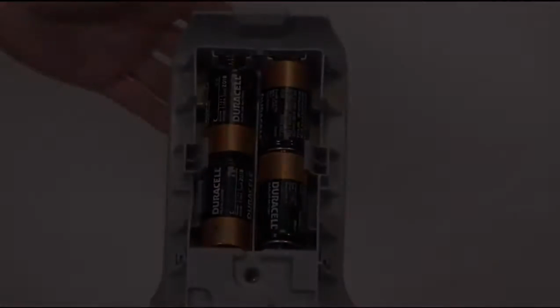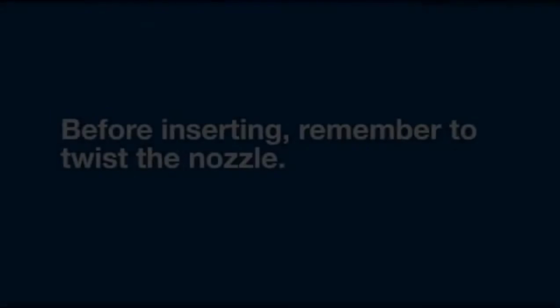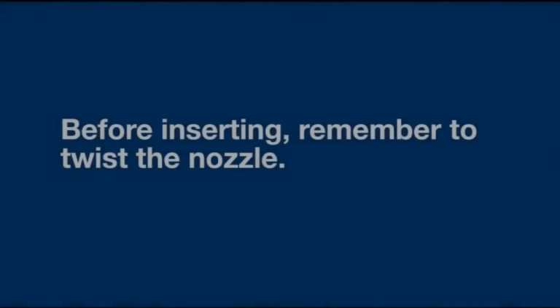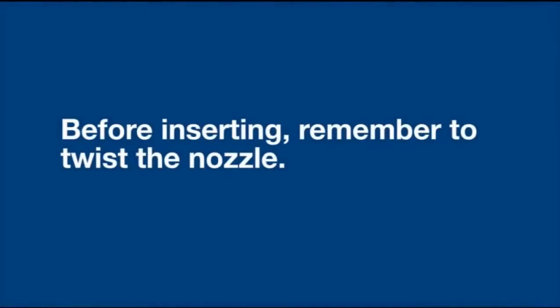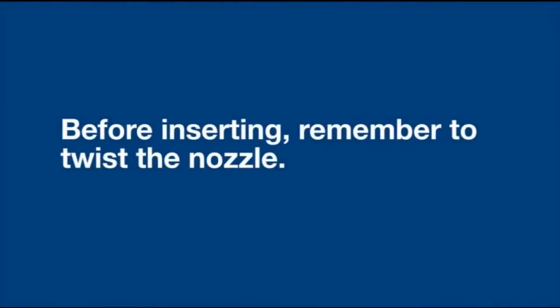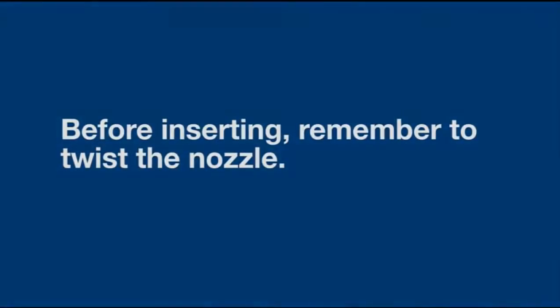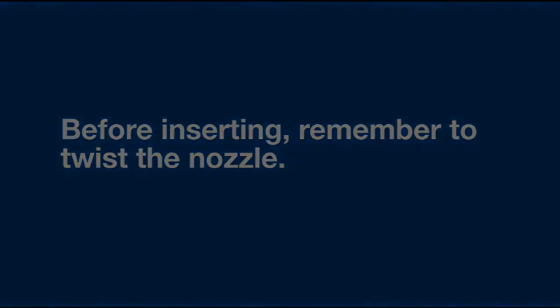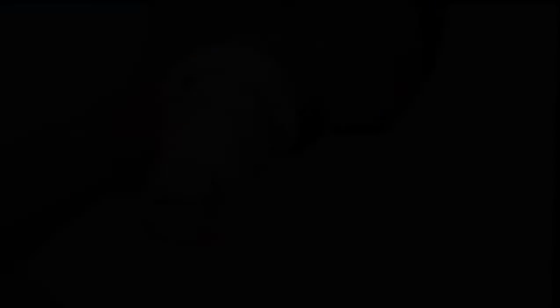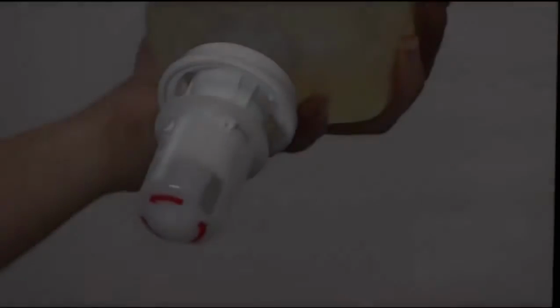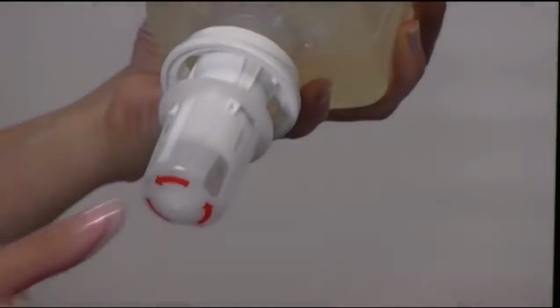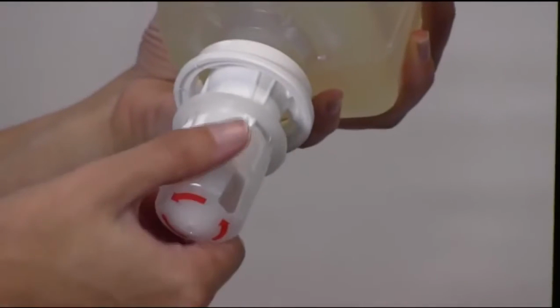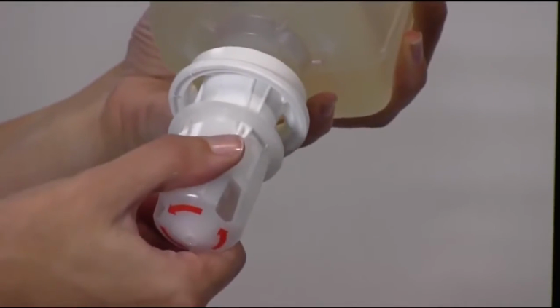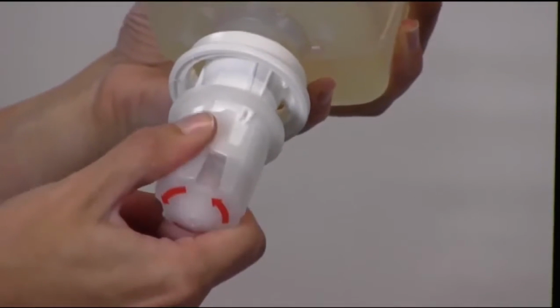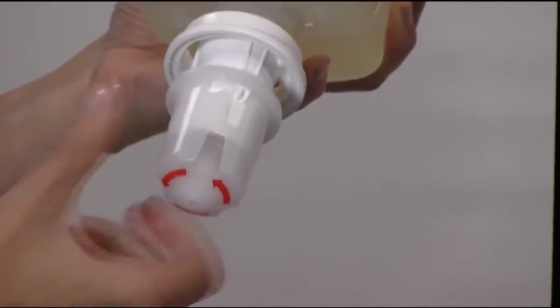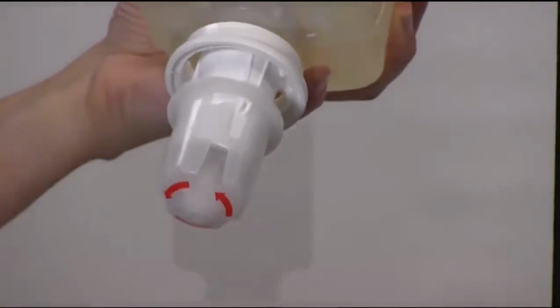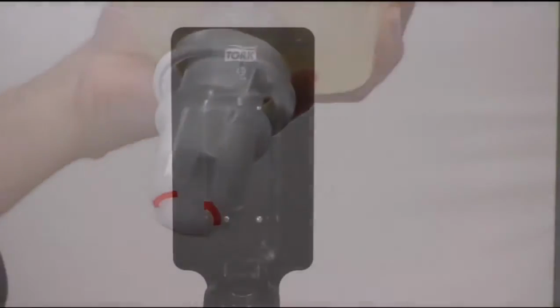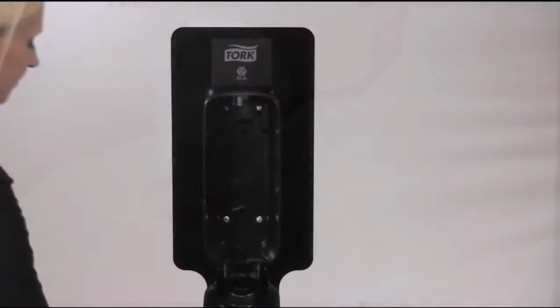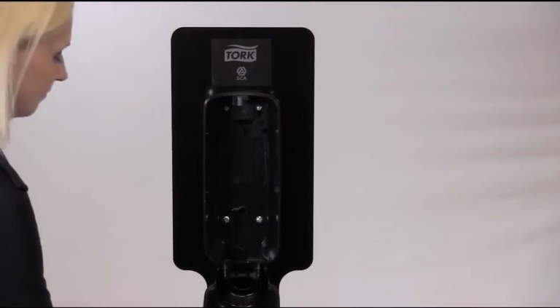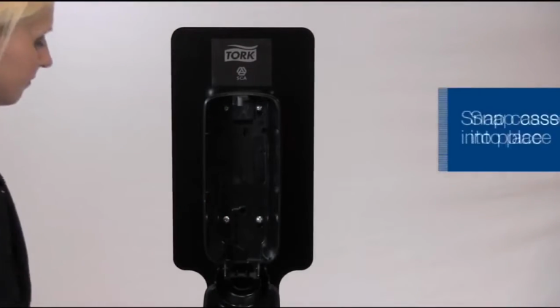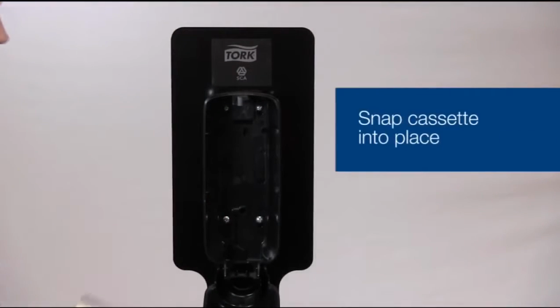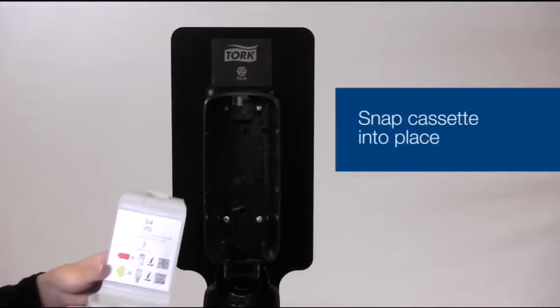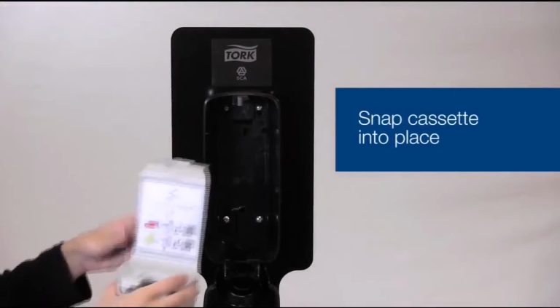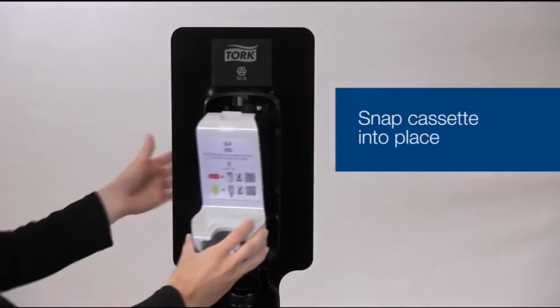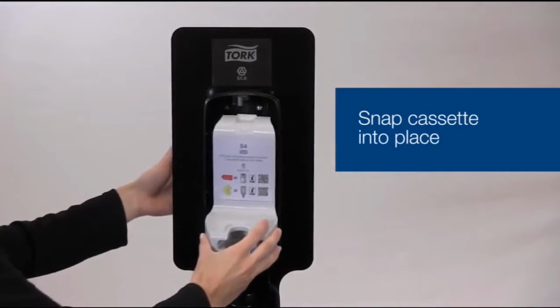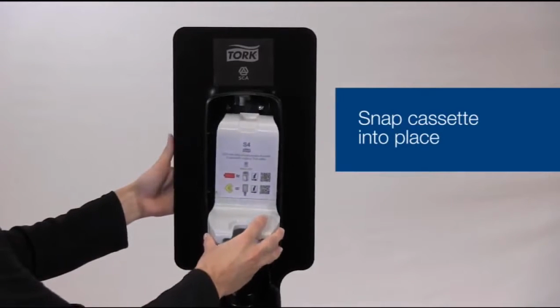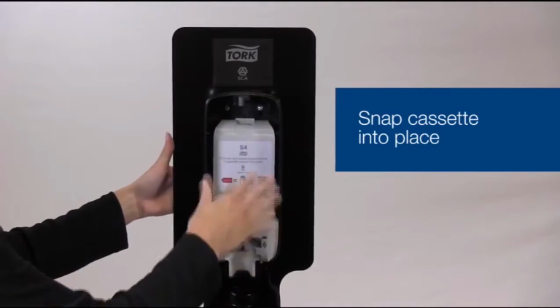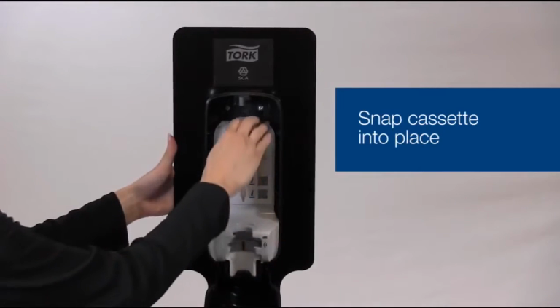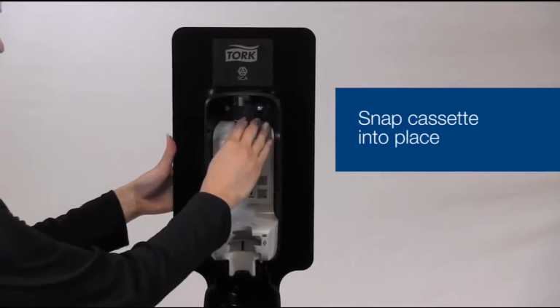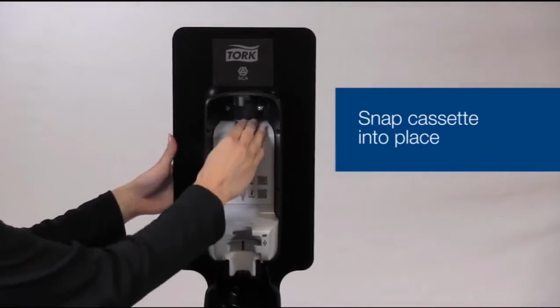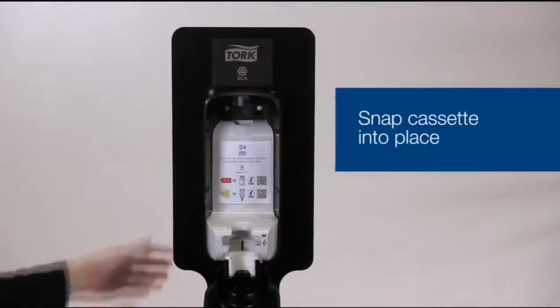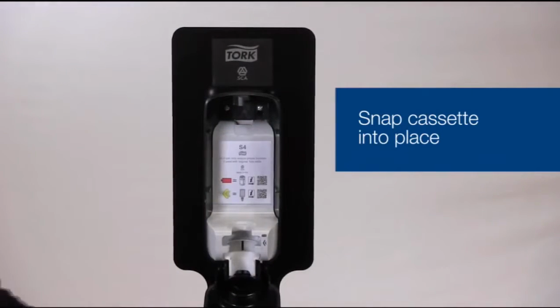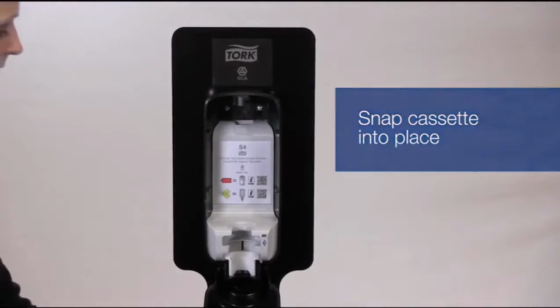Before inserting your soap refill, you'll need to twist the nozzle to open. Make sure you click the cassette back into the dispenser, ensuring that it snaps firmly into place.